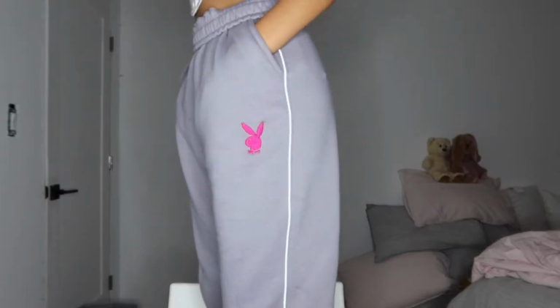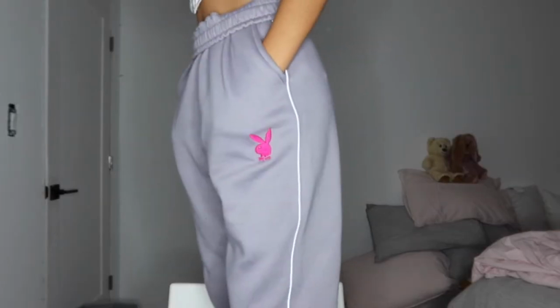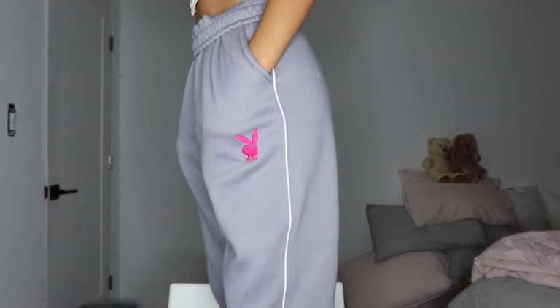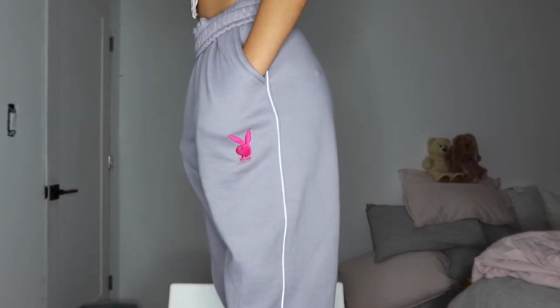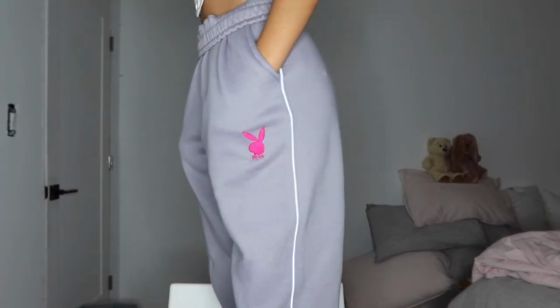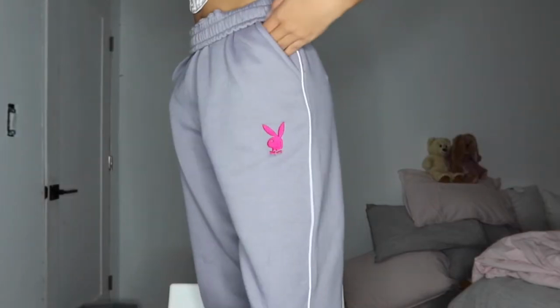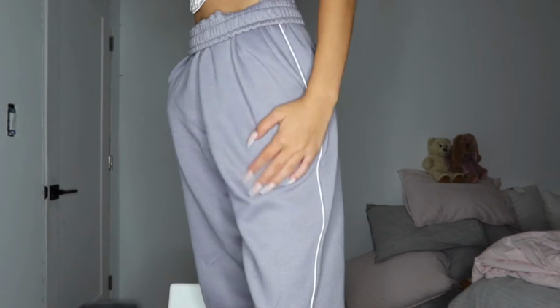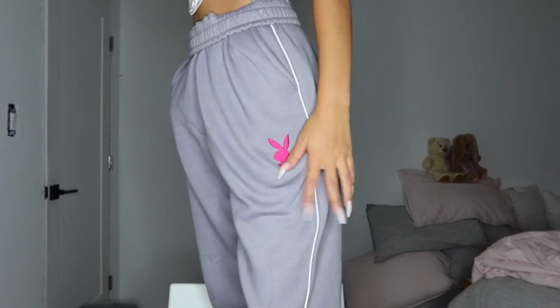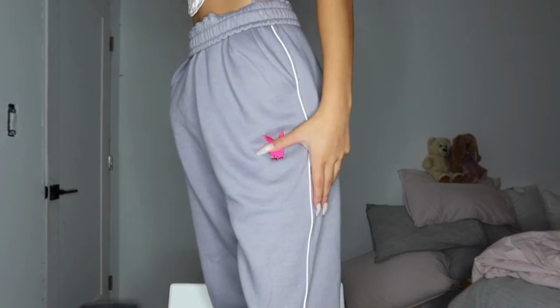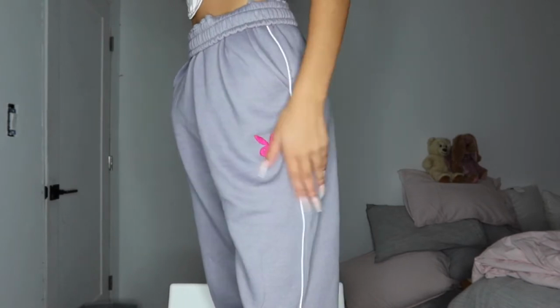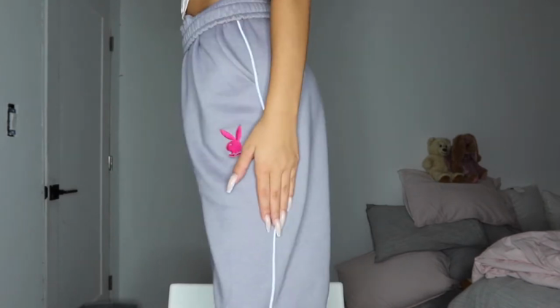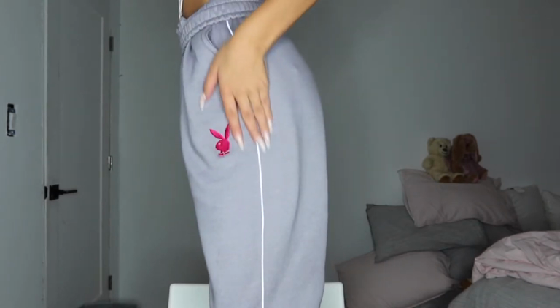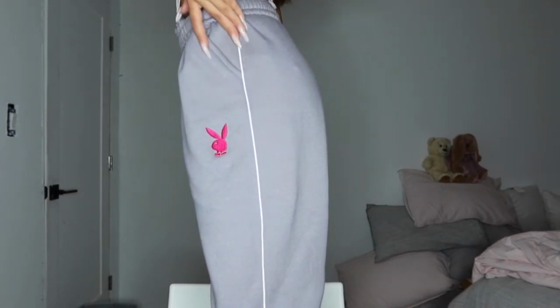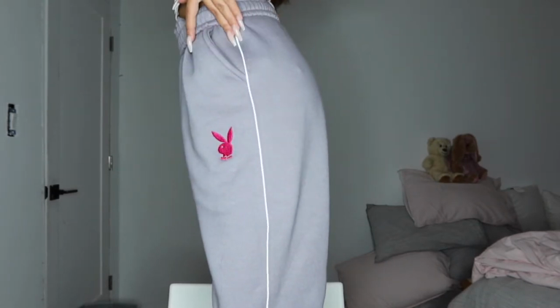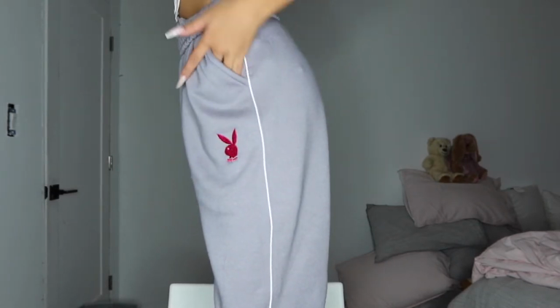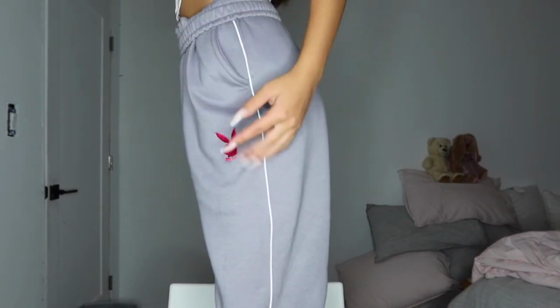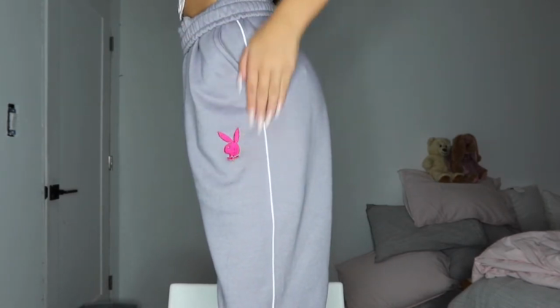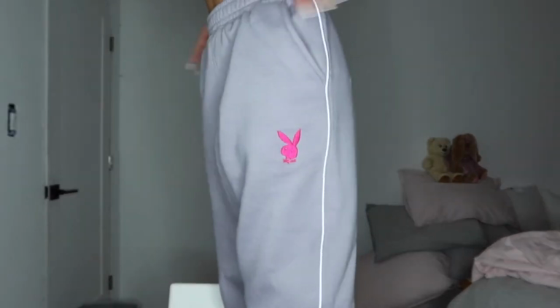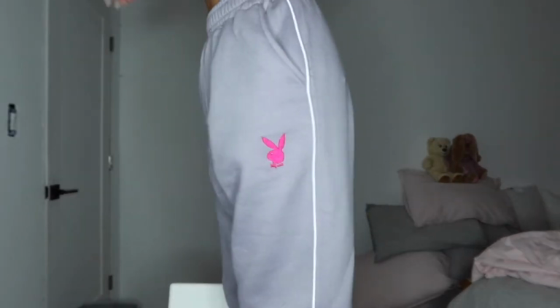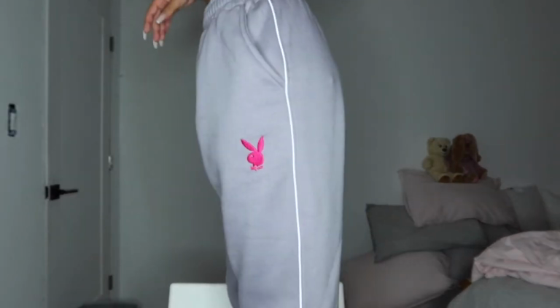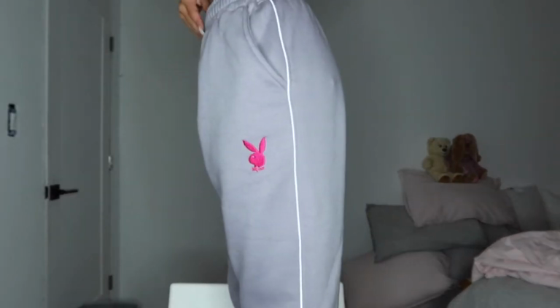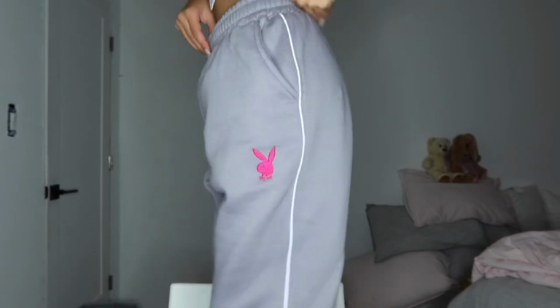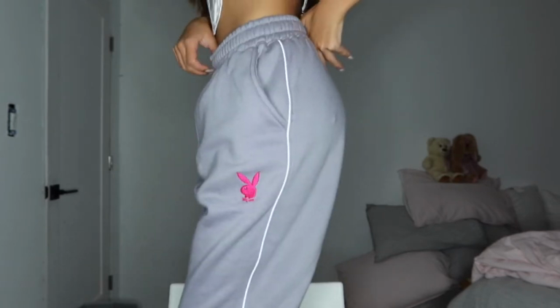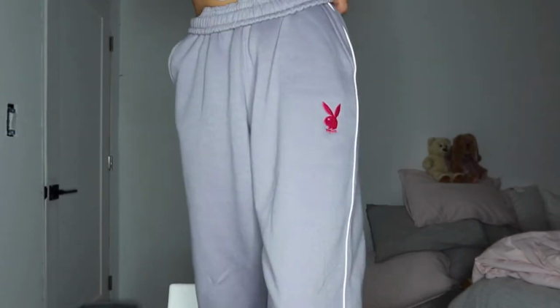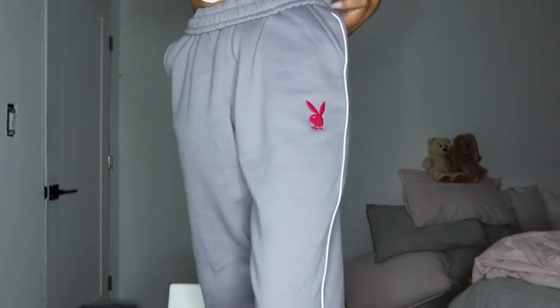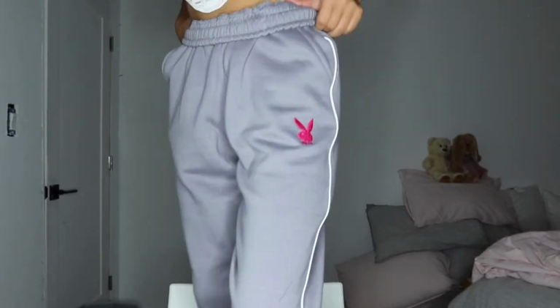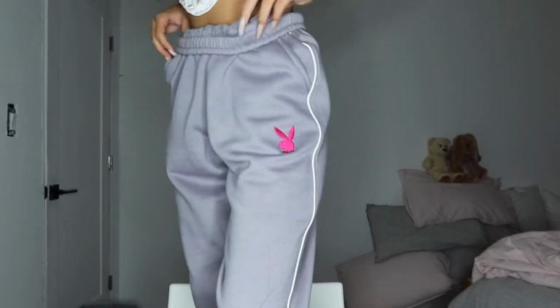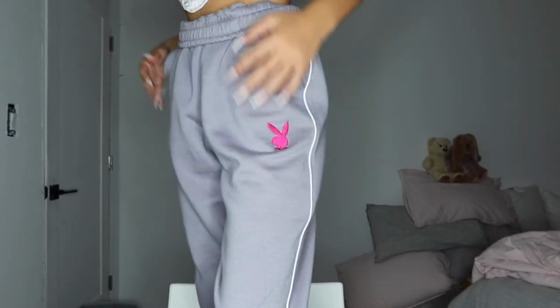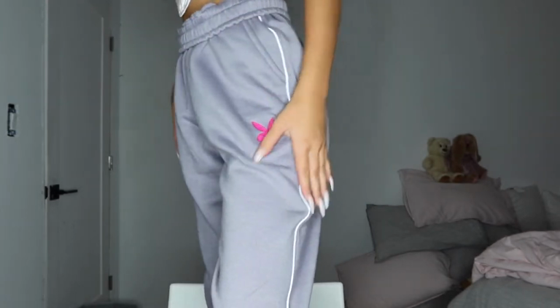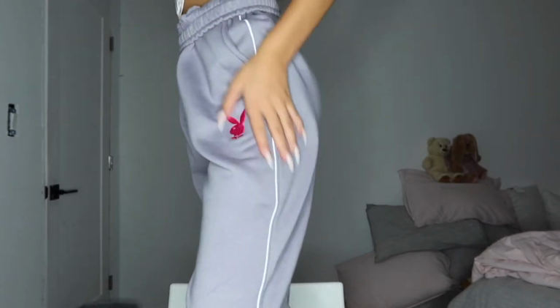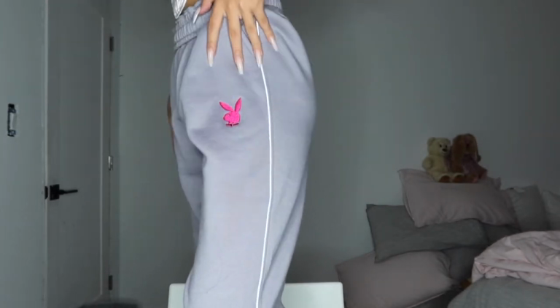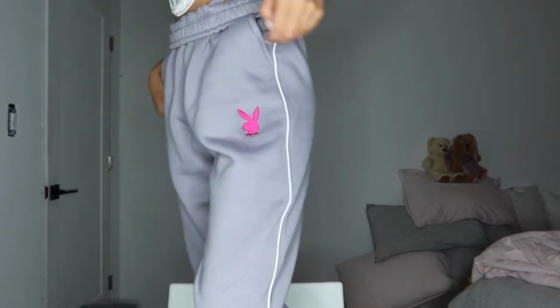These pants are really cute. They have the Playboy bunny on them and they're metallic on the side. They're a little big on me, but I really like them — I like the Playboy logo and I like the metallic detail.